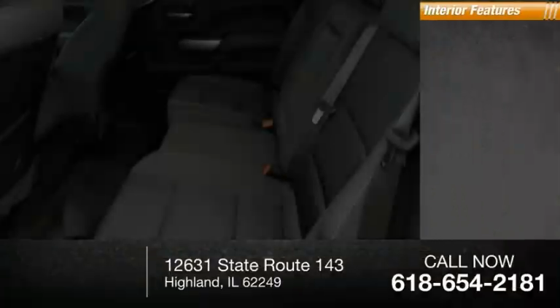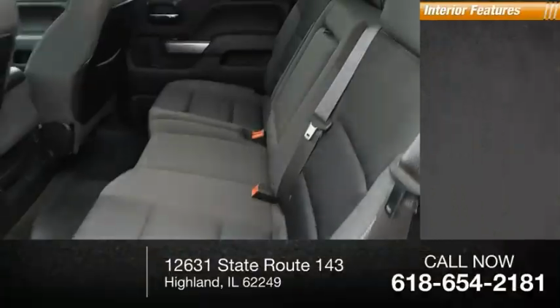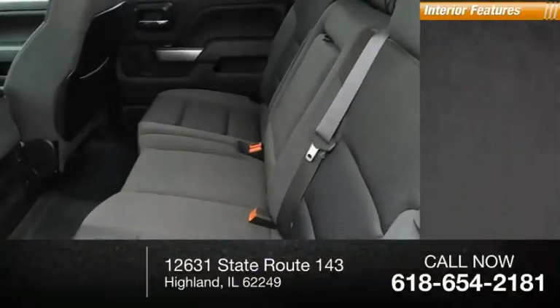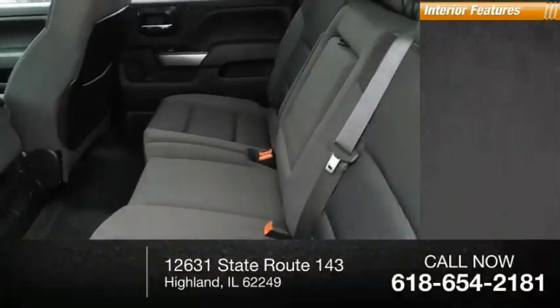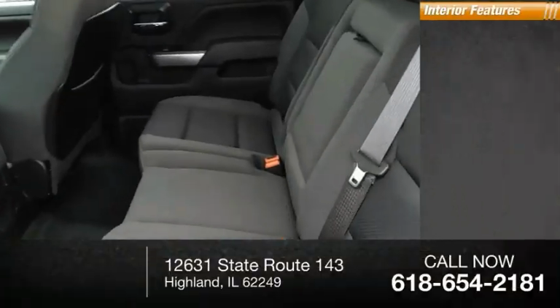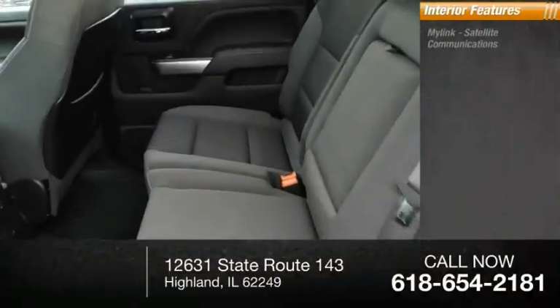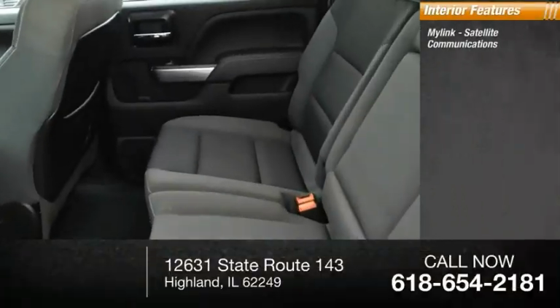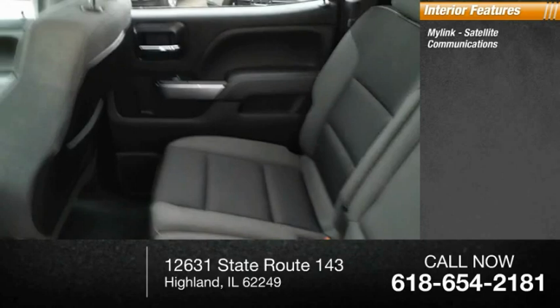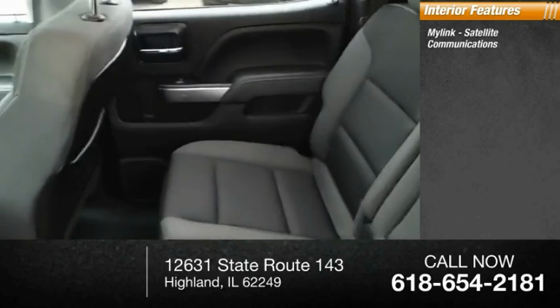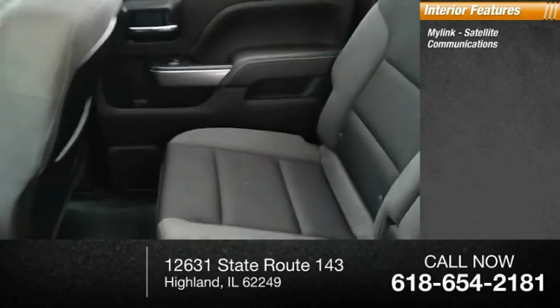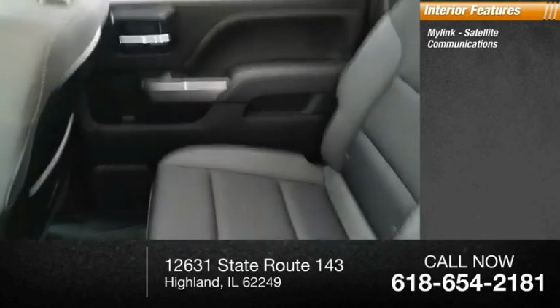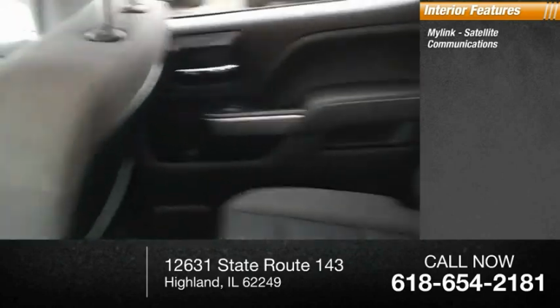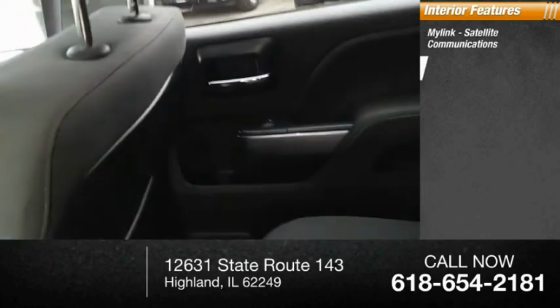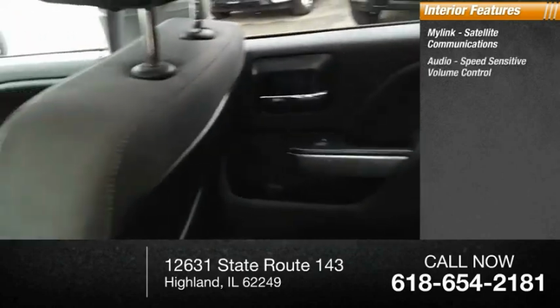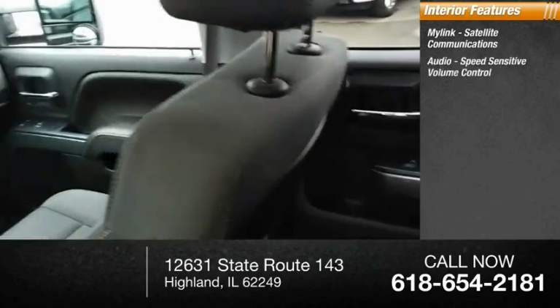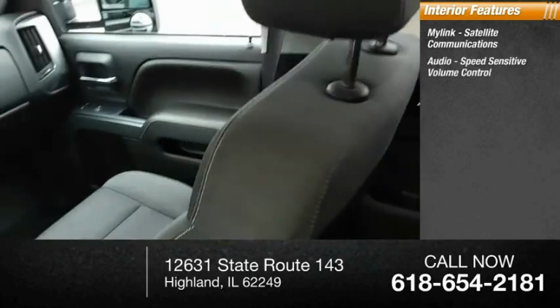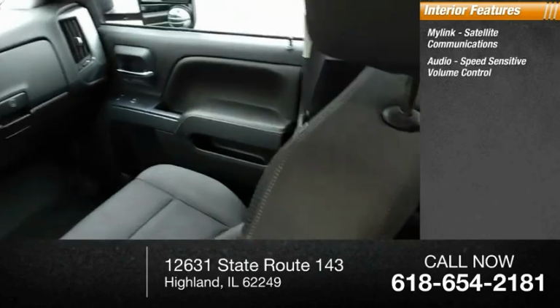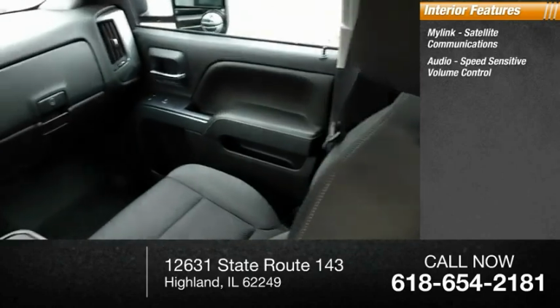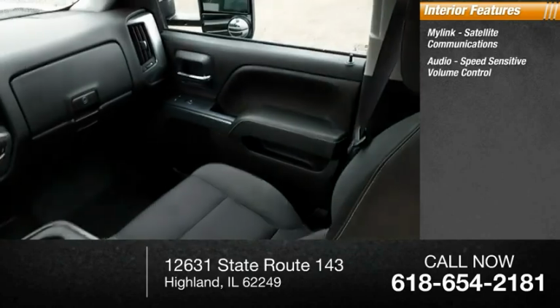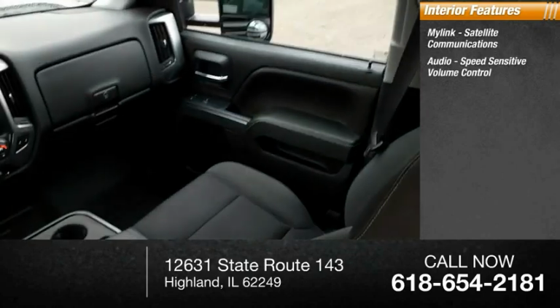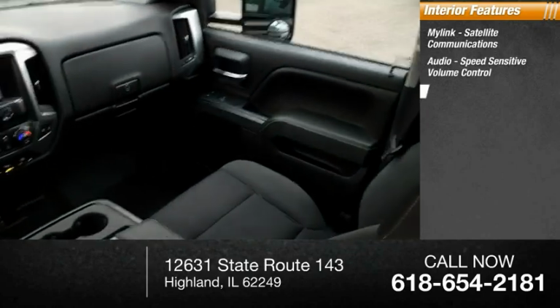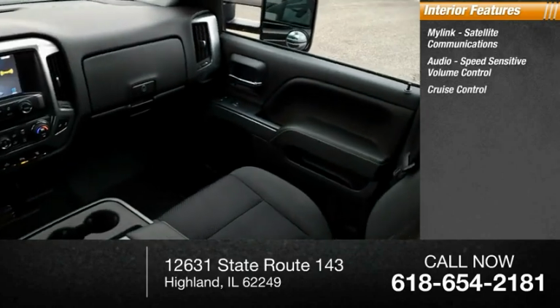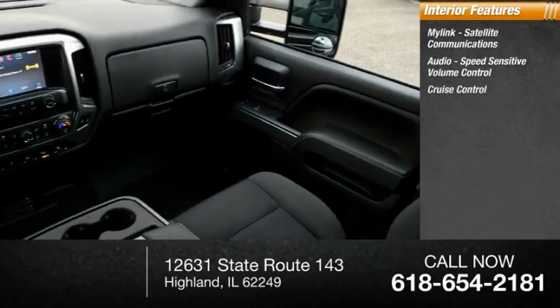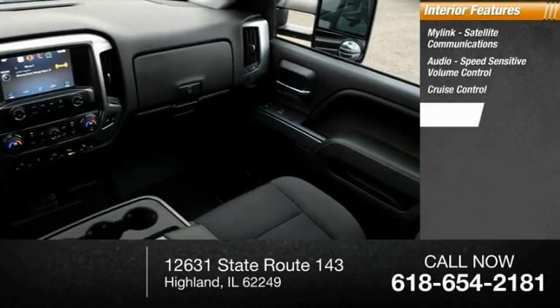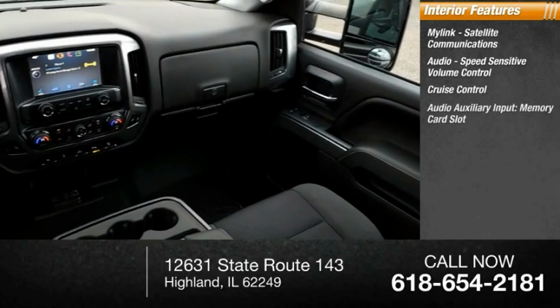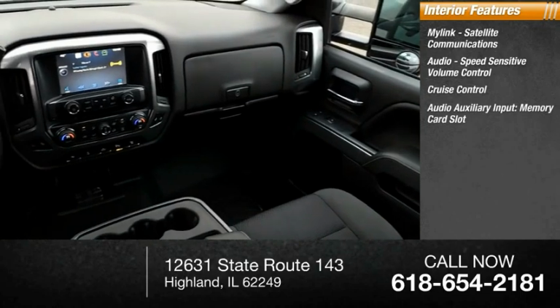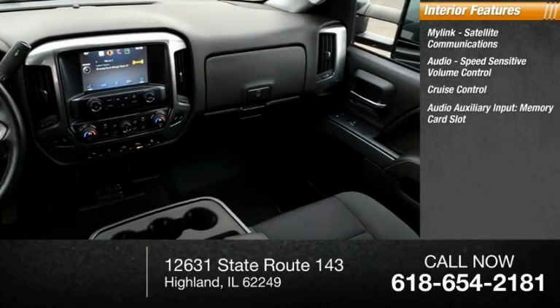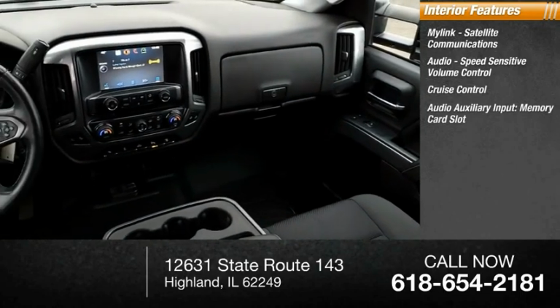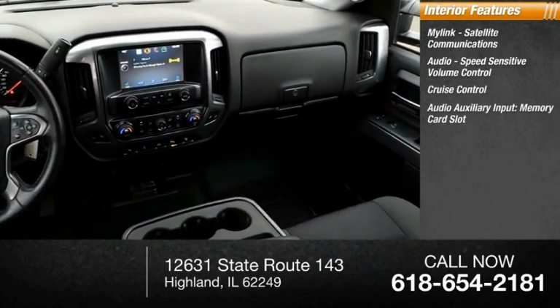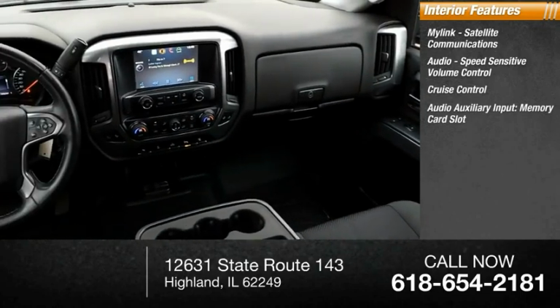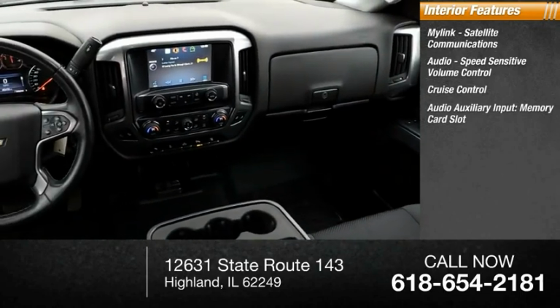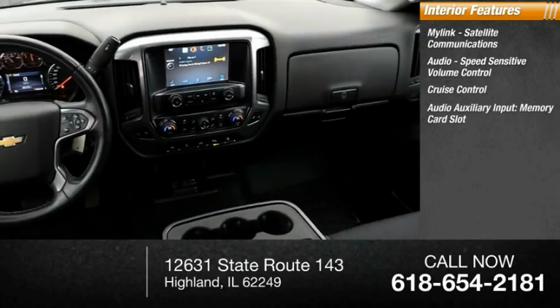Inside you'll find MyLink, satellite communications, audio, speed sensitive volume control, cruise control, audio auxiliary input, and a memory card slot.